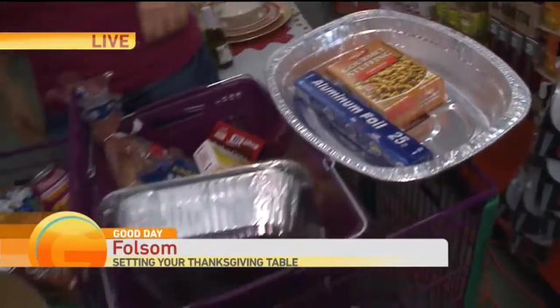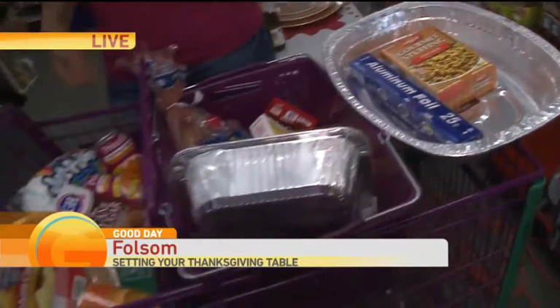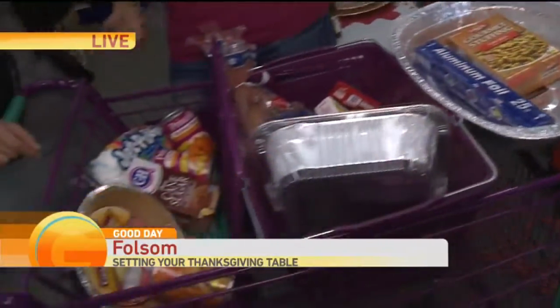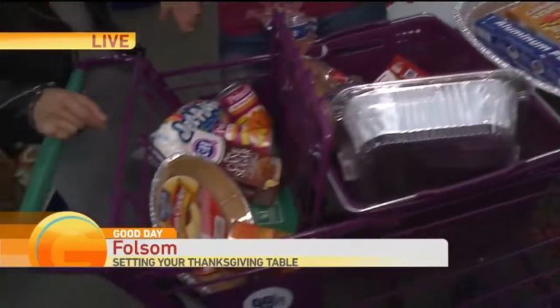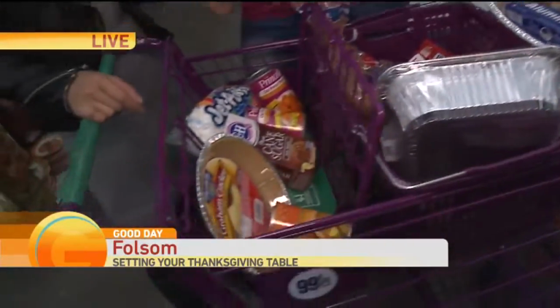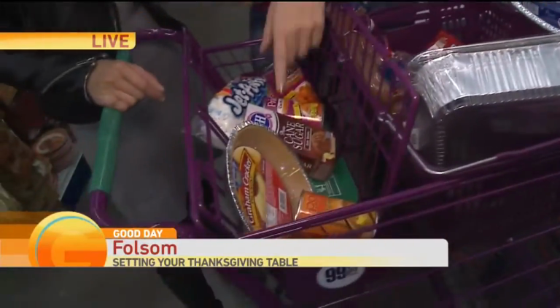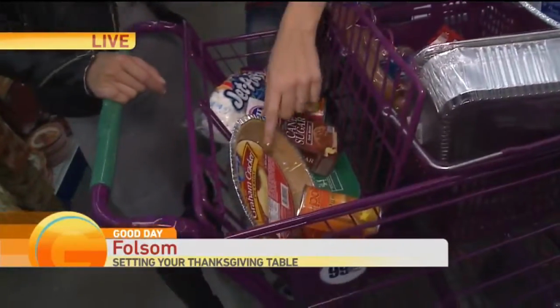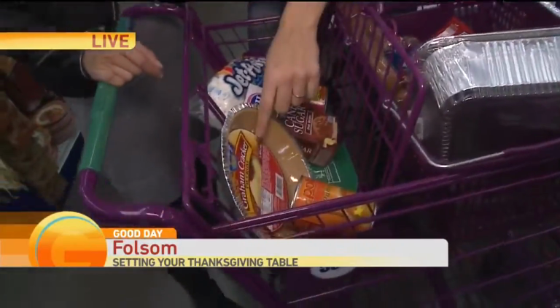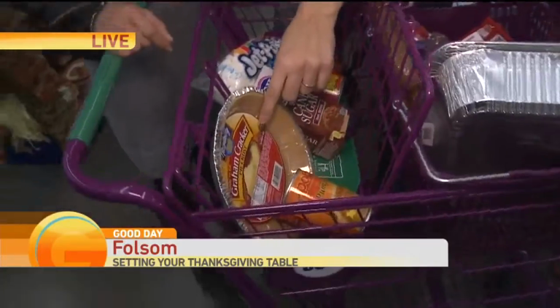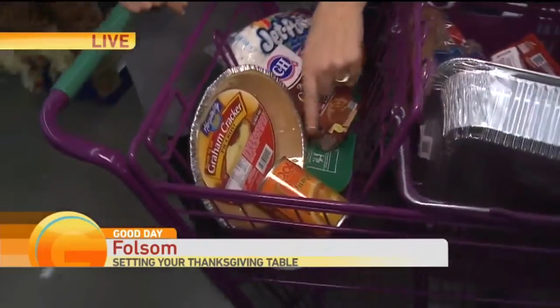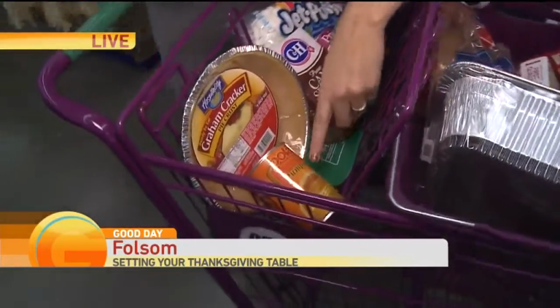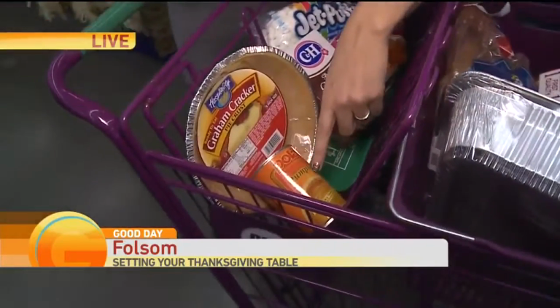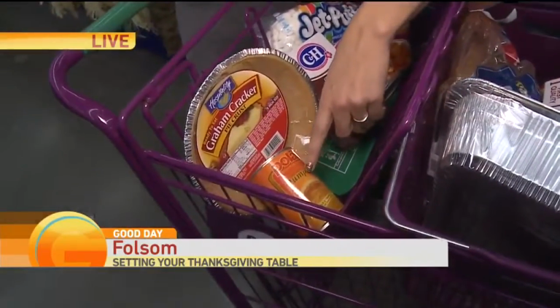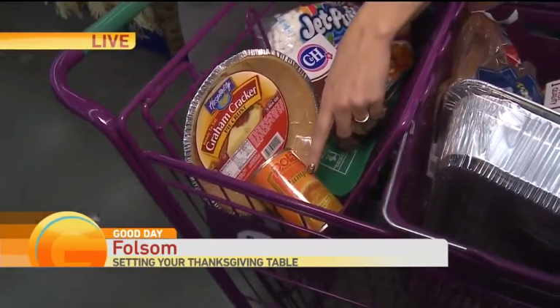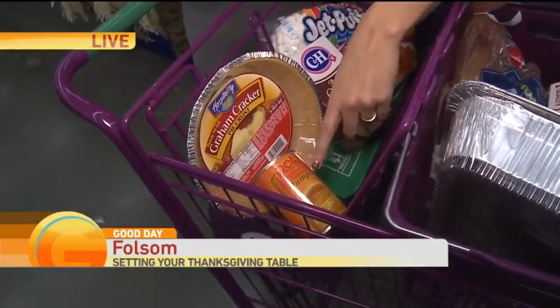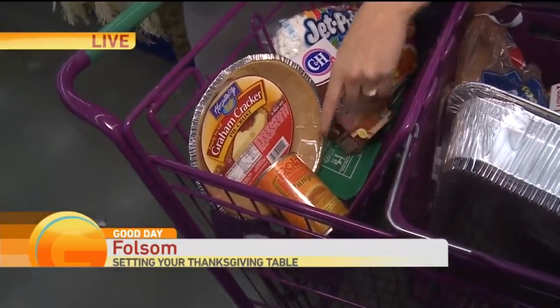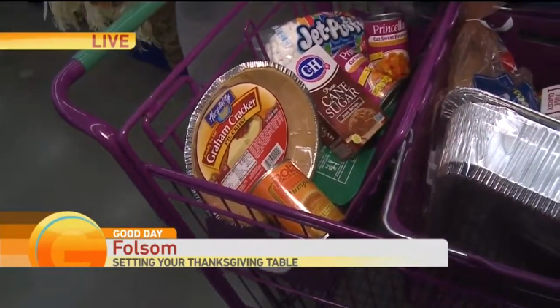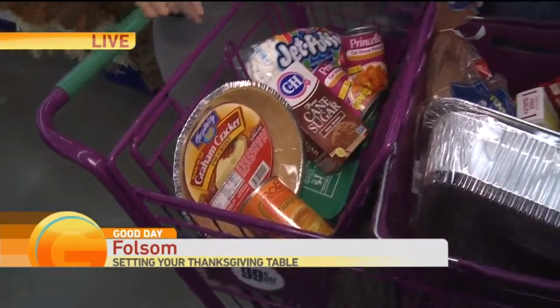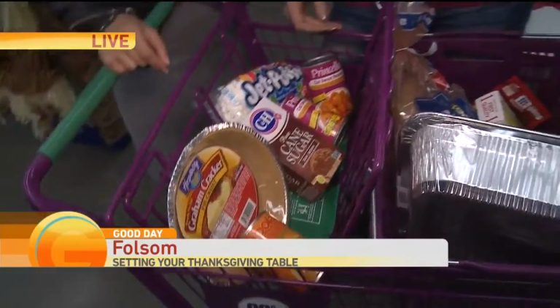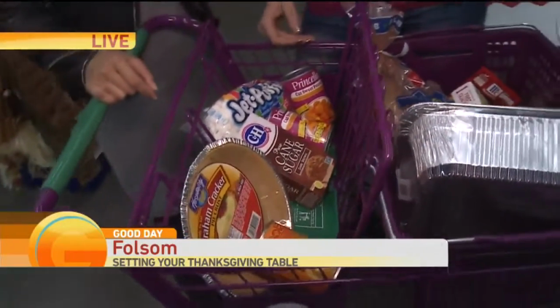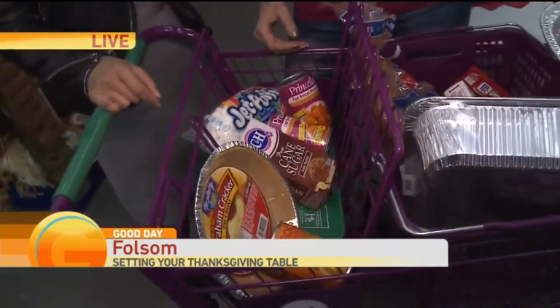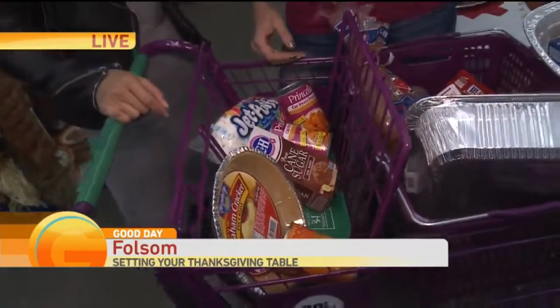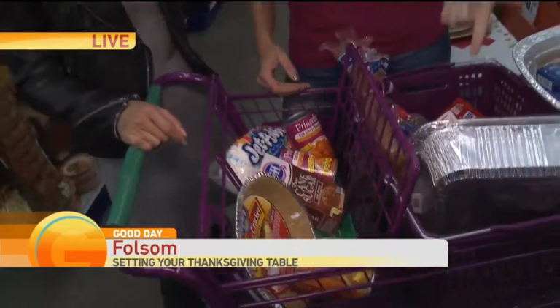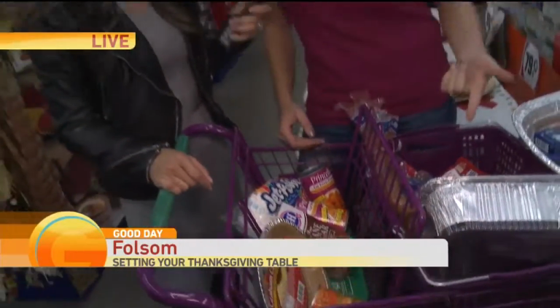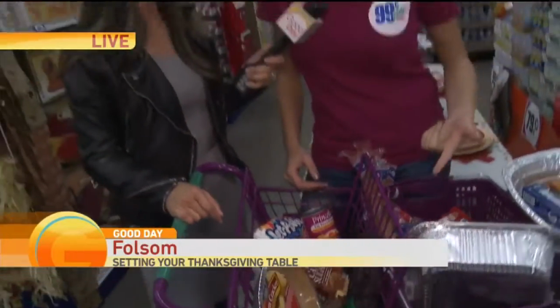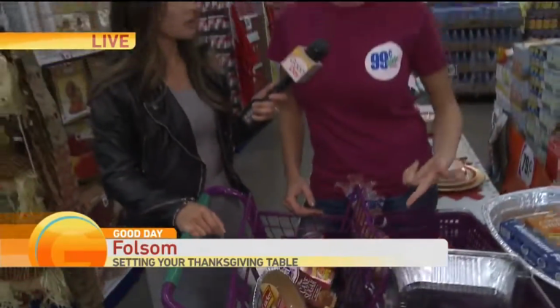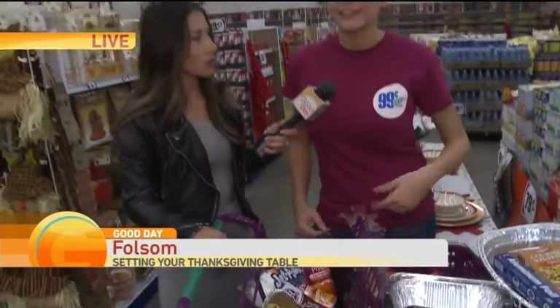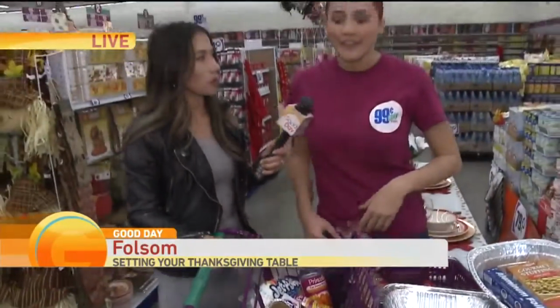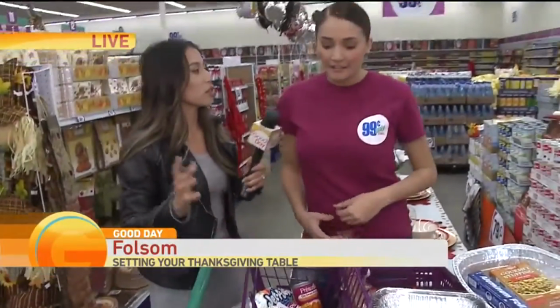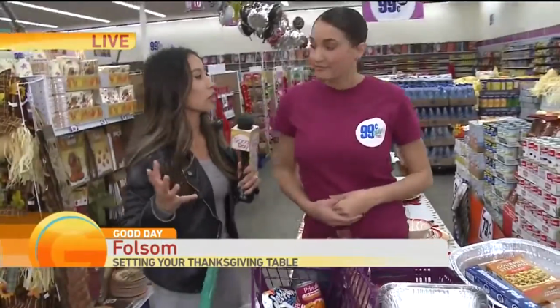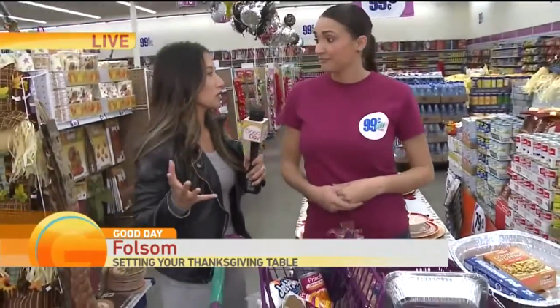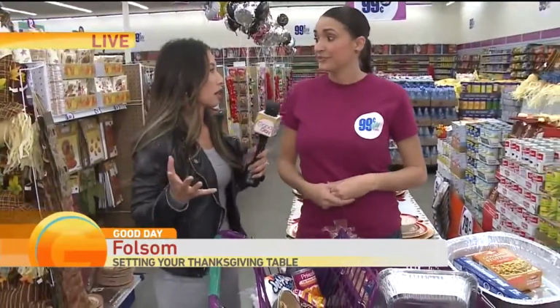And then we also have dessert. So we have graham cracker crusts and the pumpkin filling. We've got apple pie filling. We've got strawberry pie filling — whatever your heart desires.